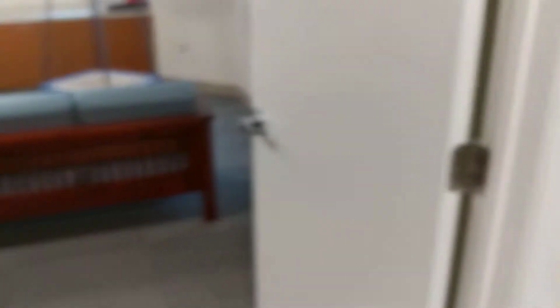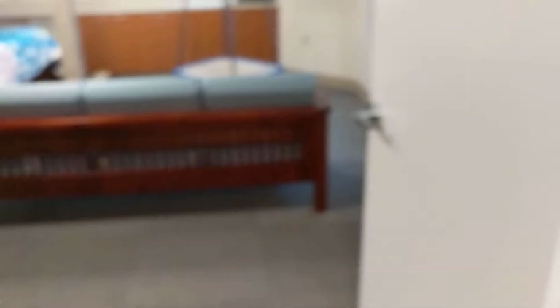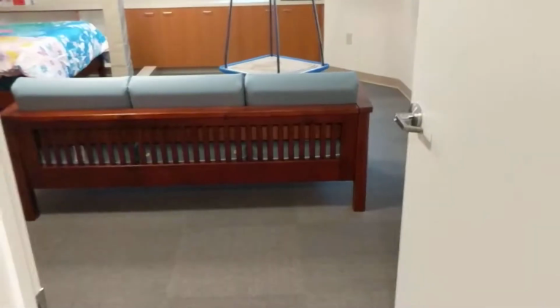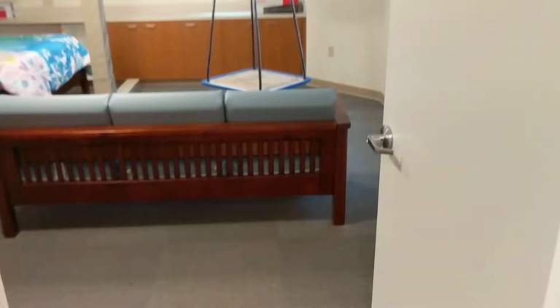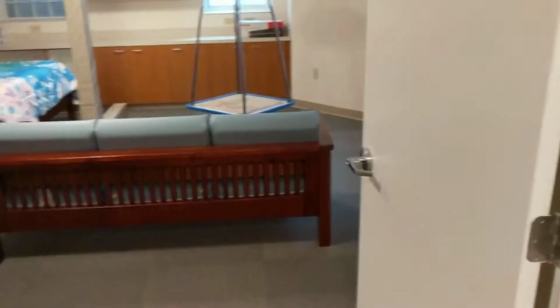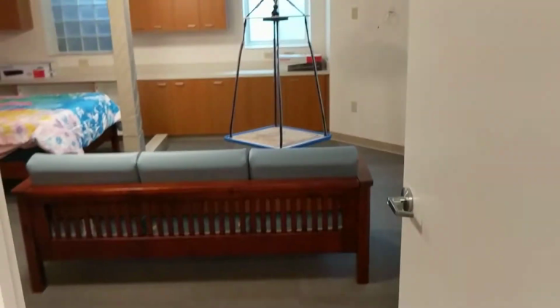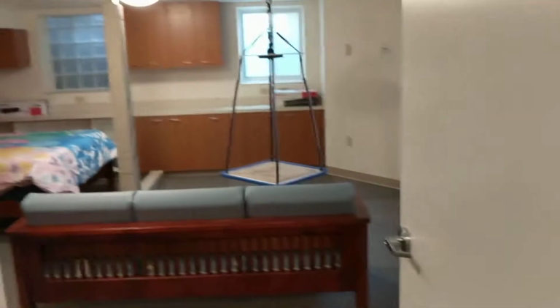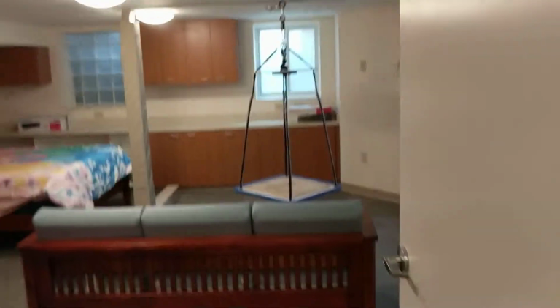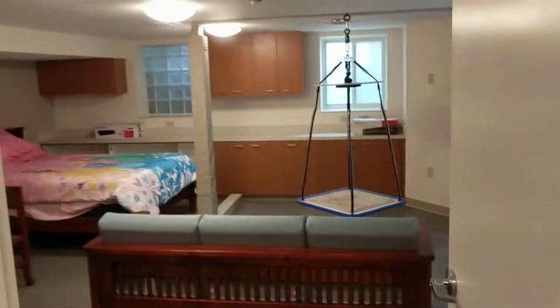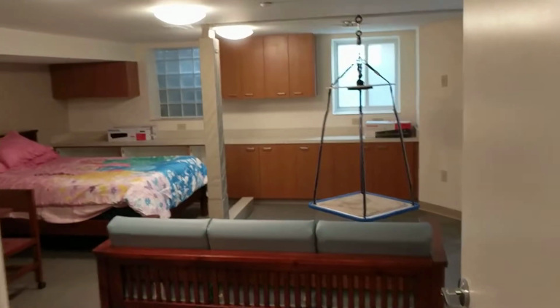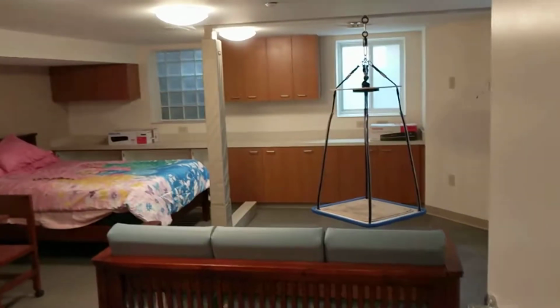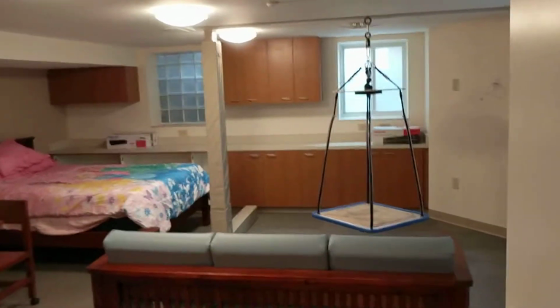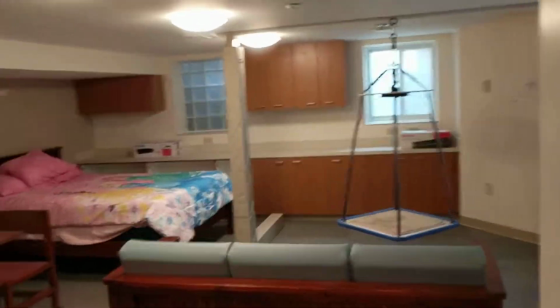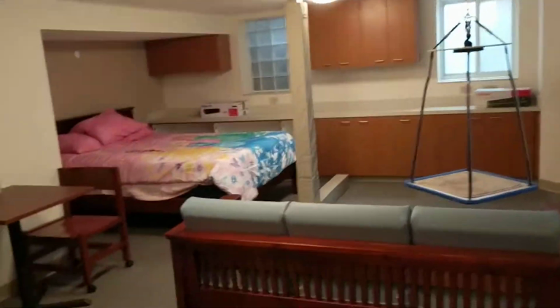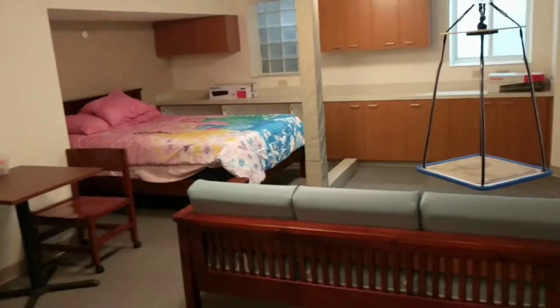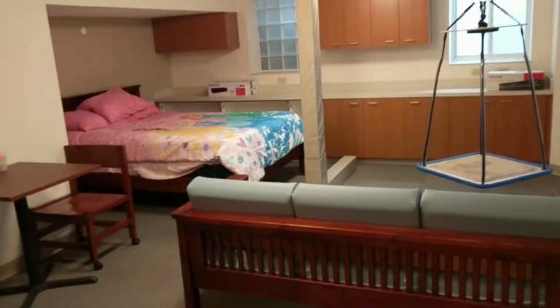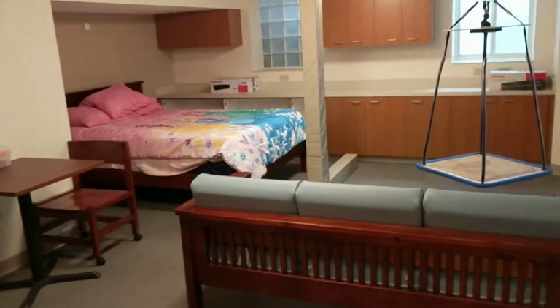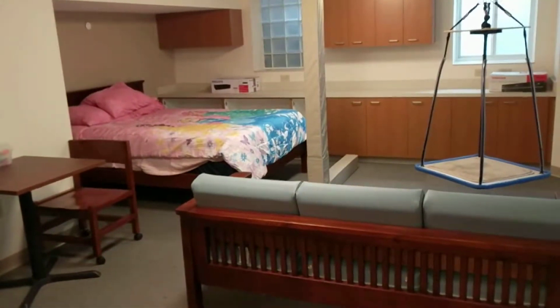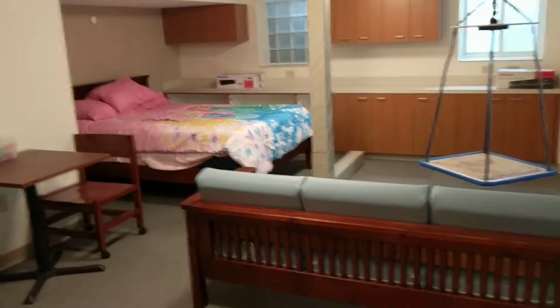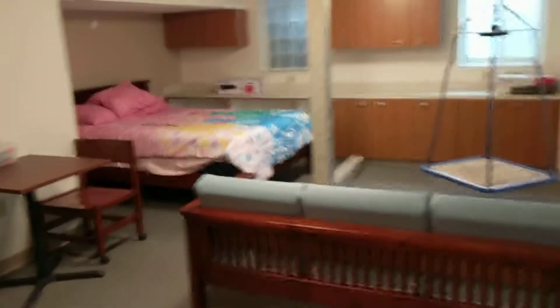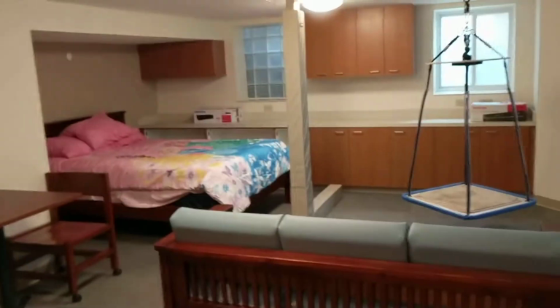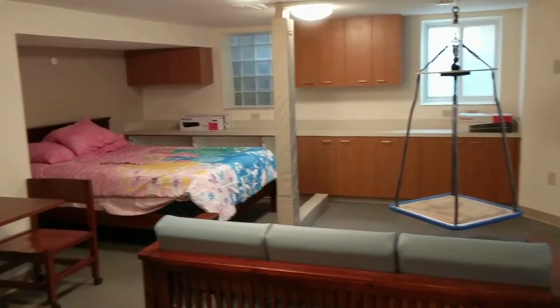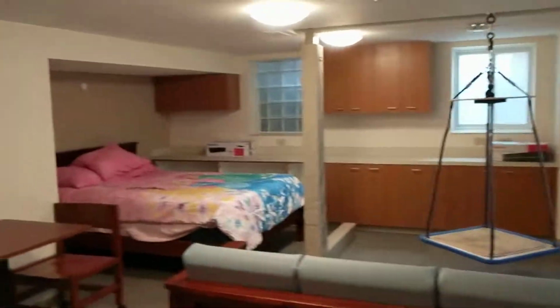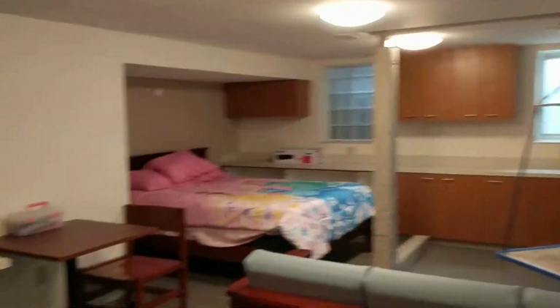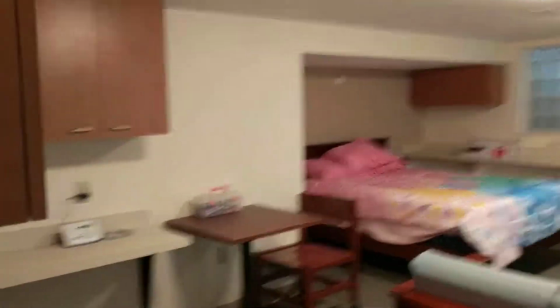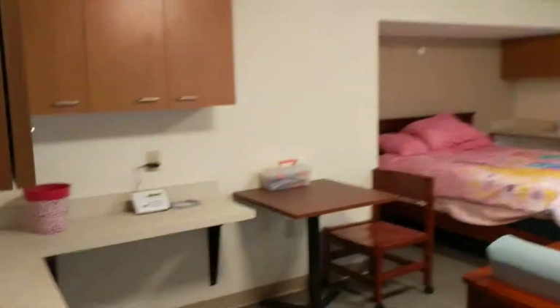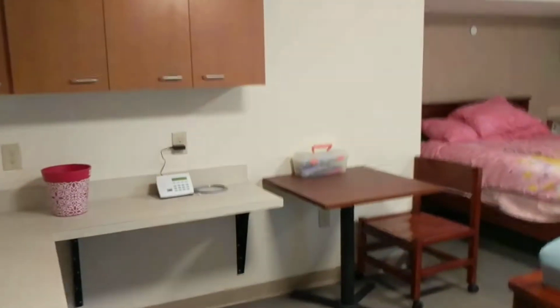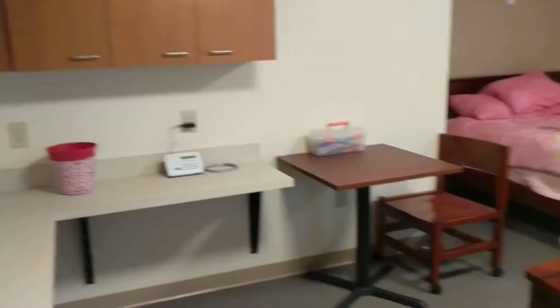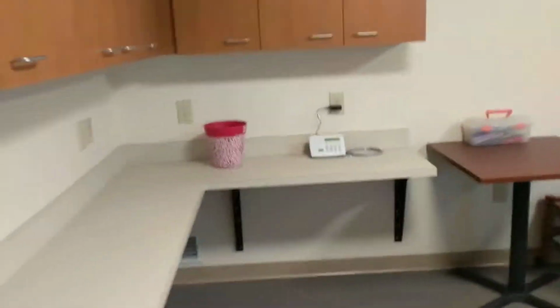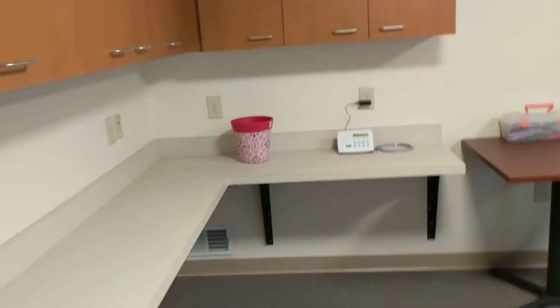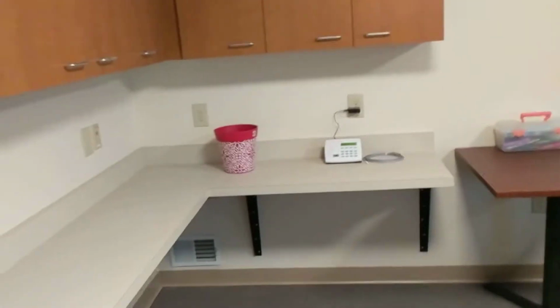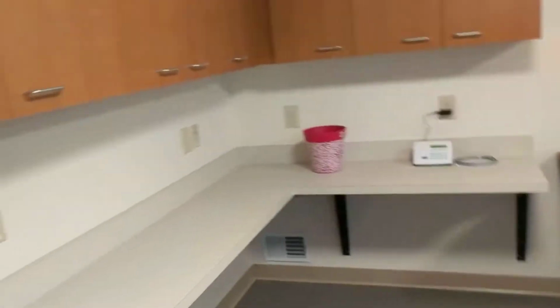And then into Morgan's new room. Pretty cool — it's big. So when you first come in, there's a big space for a desk.